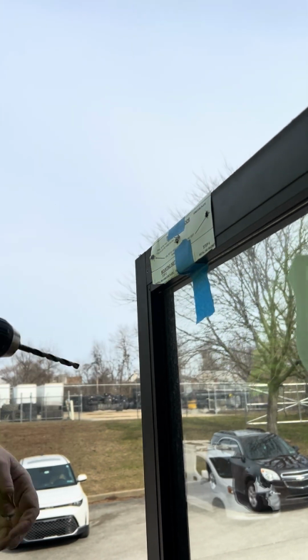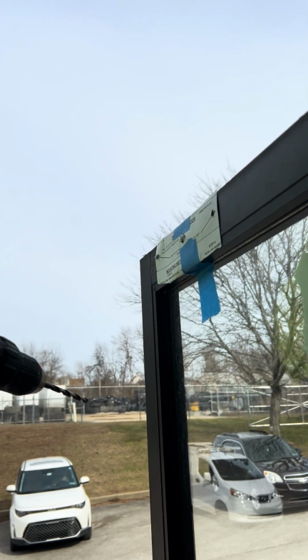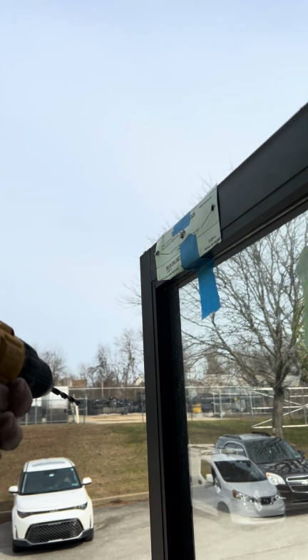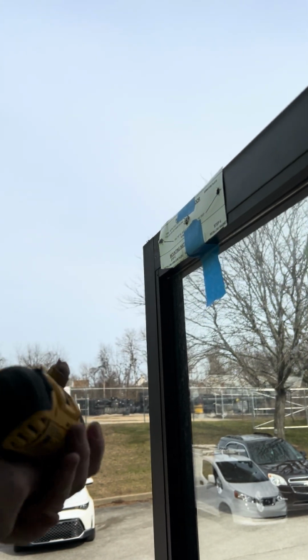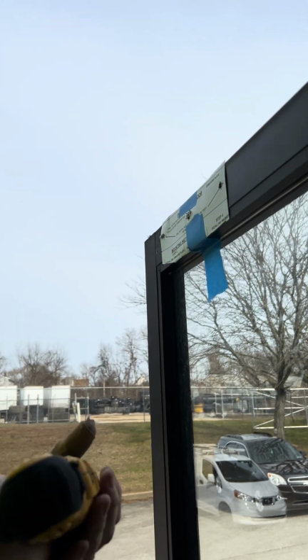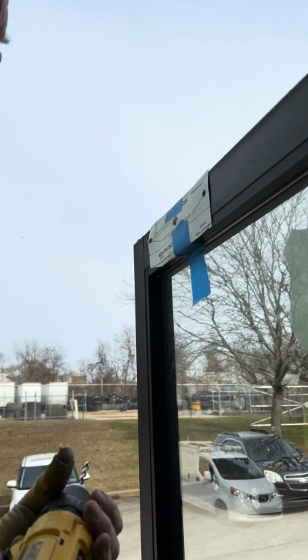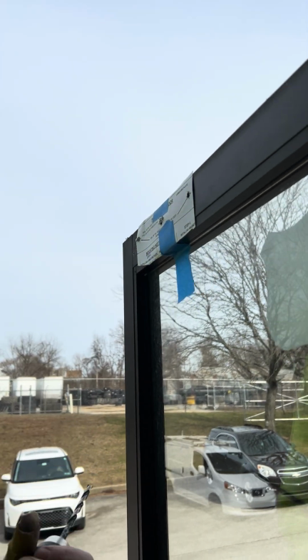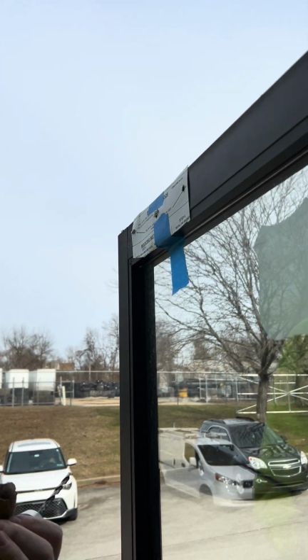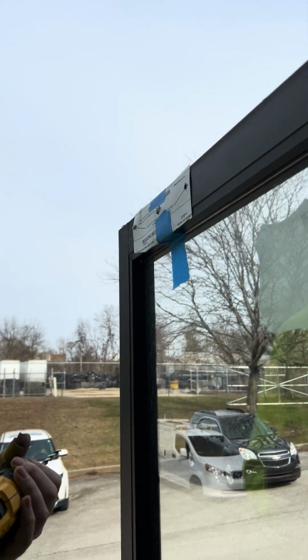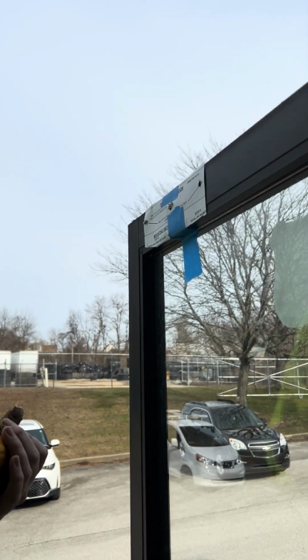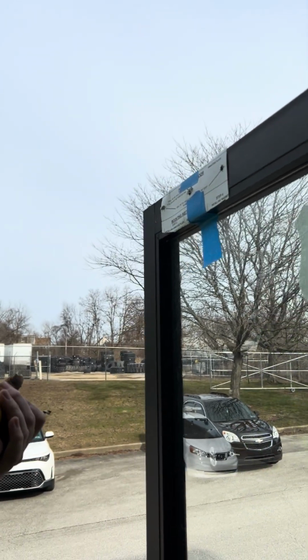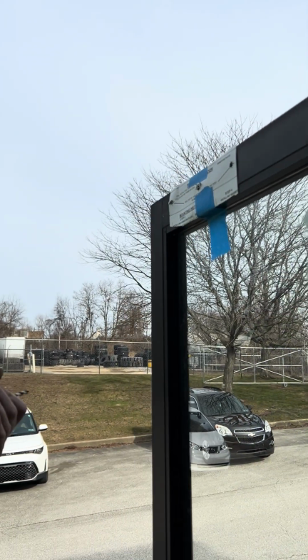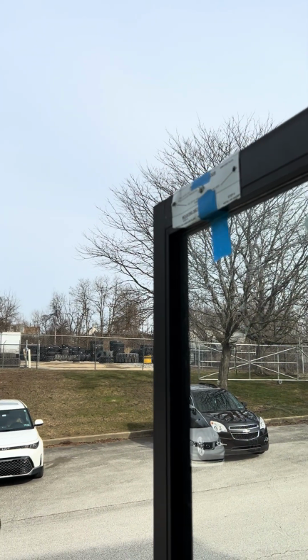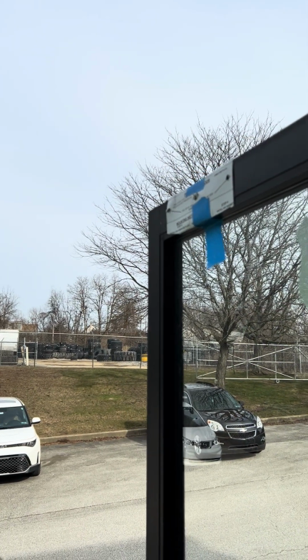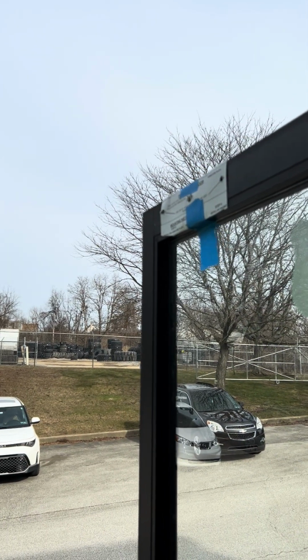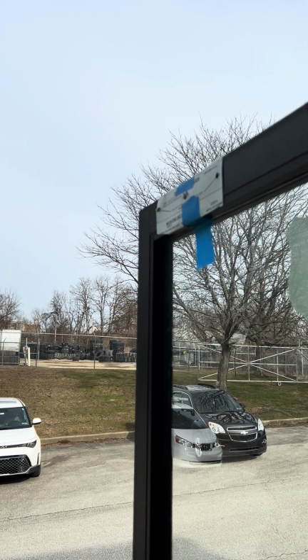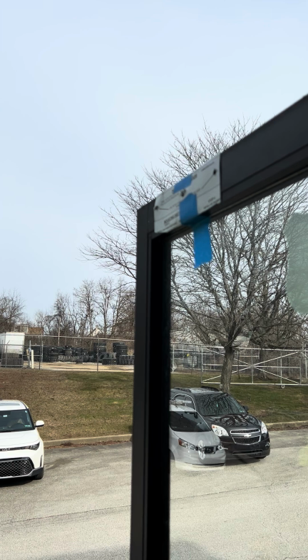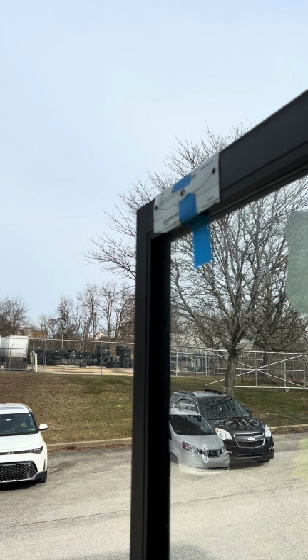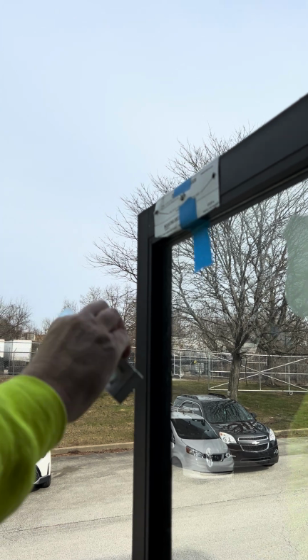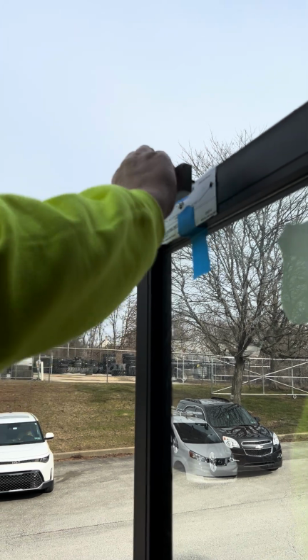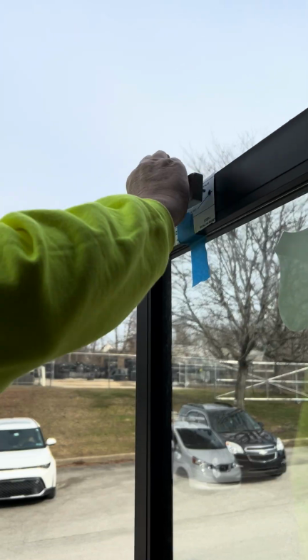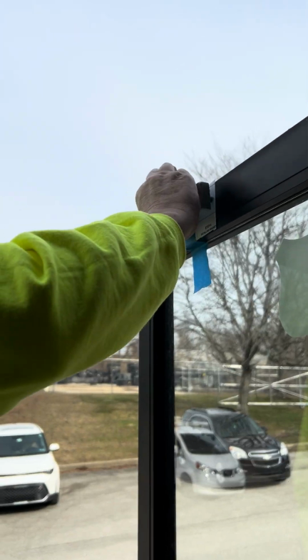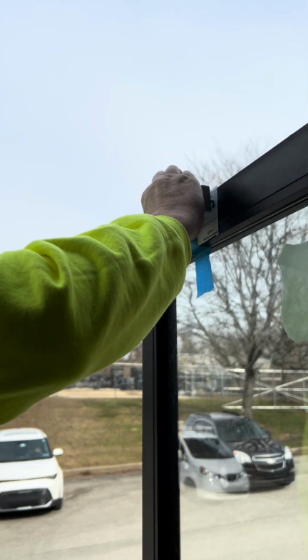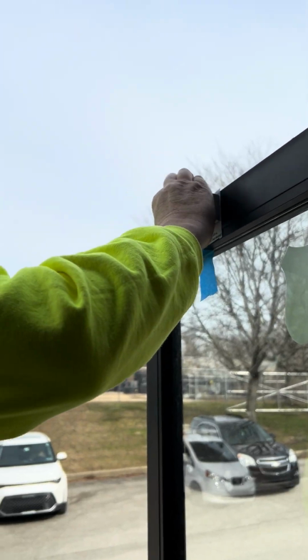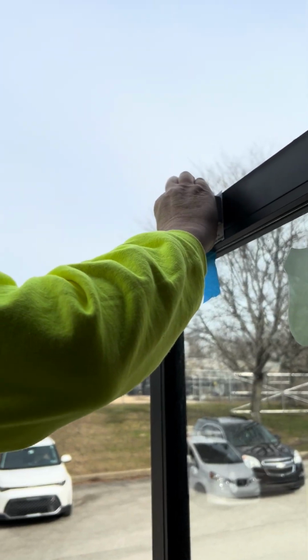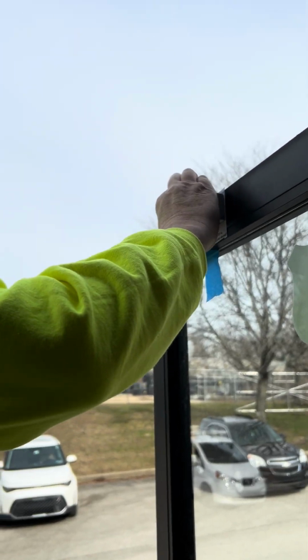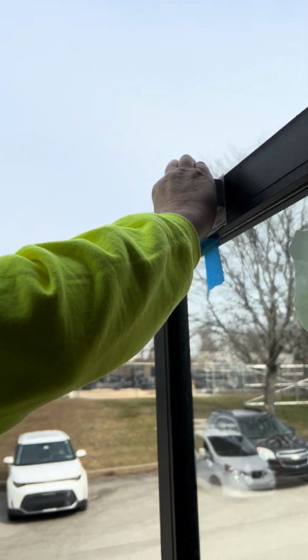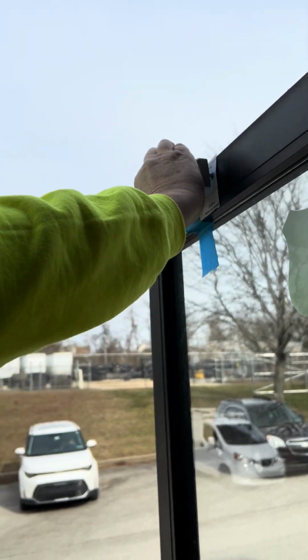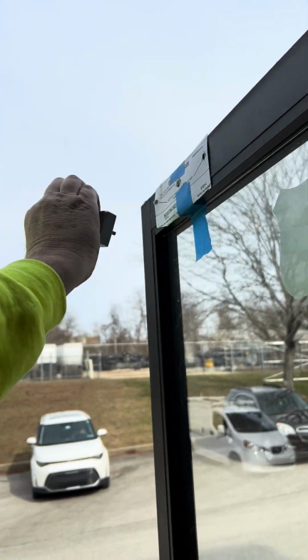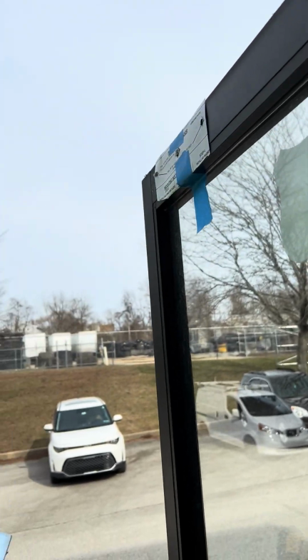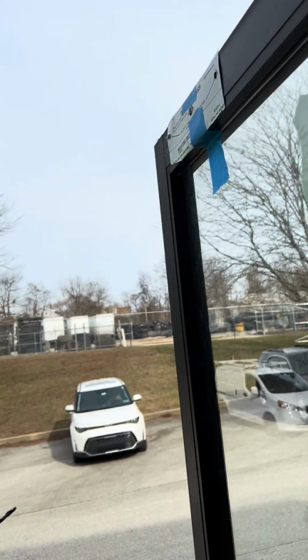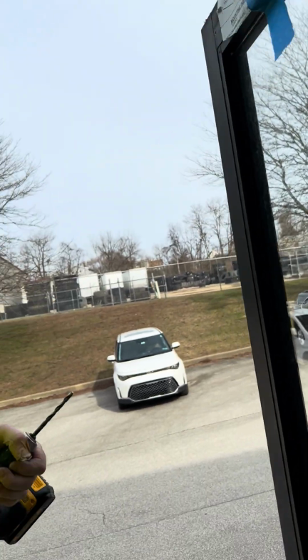Now we've done our drilling through there — it's going to line up perfectly good.